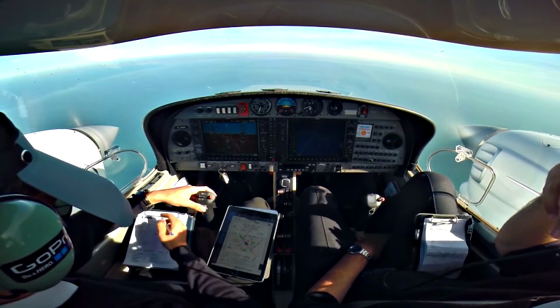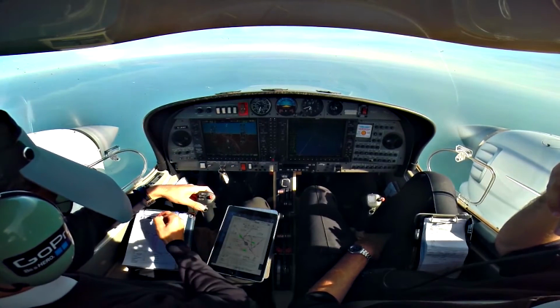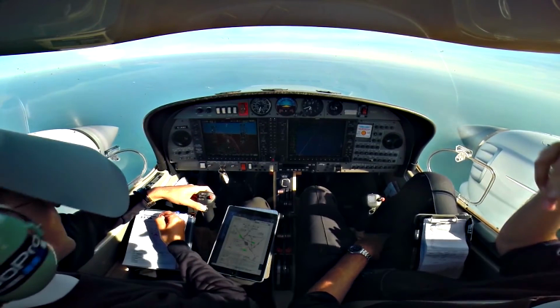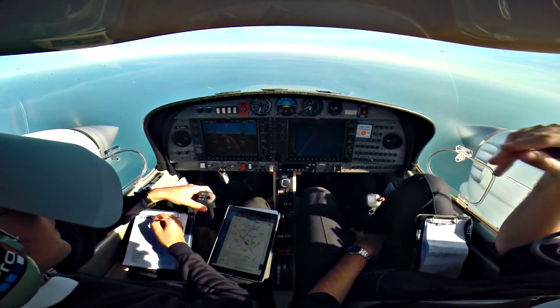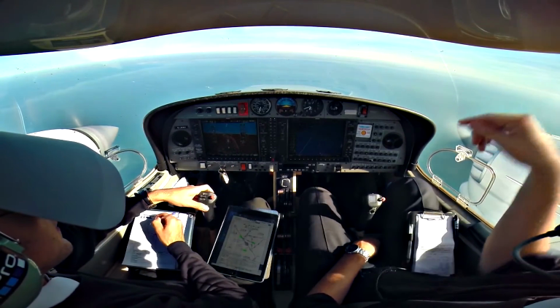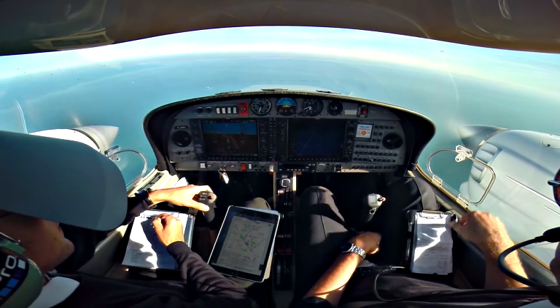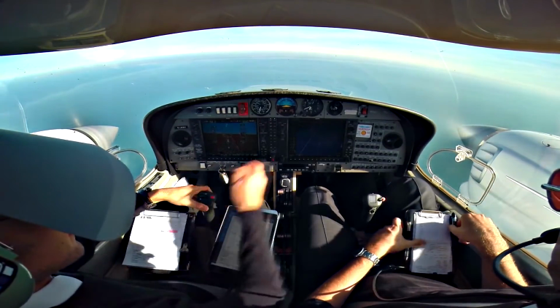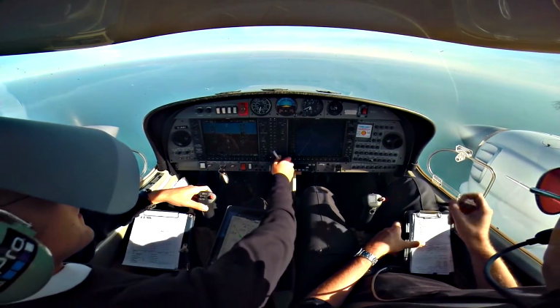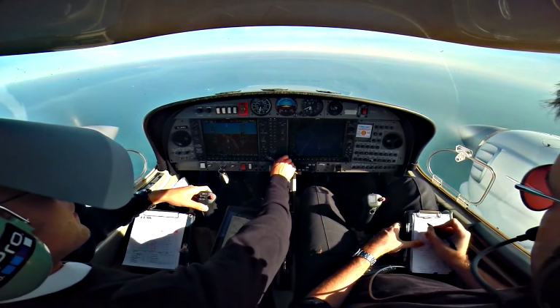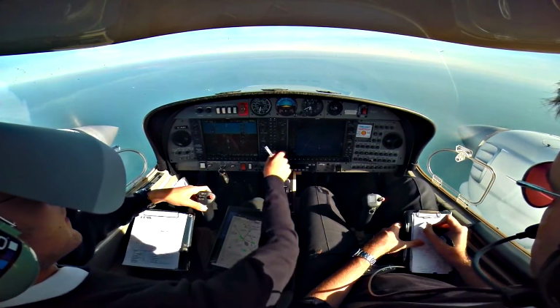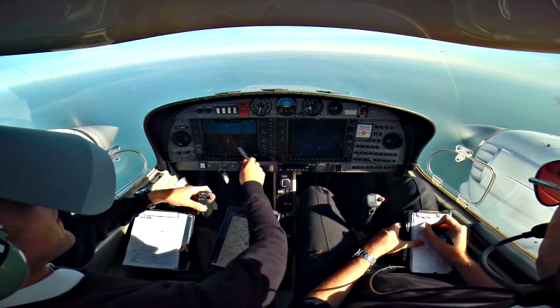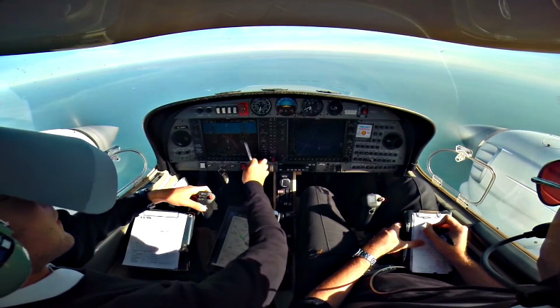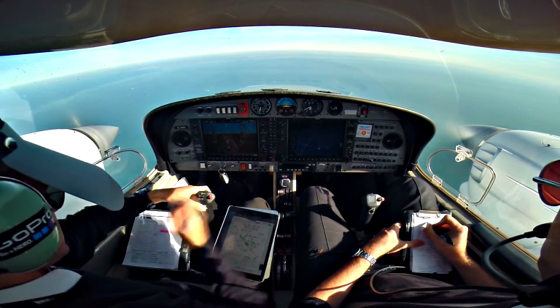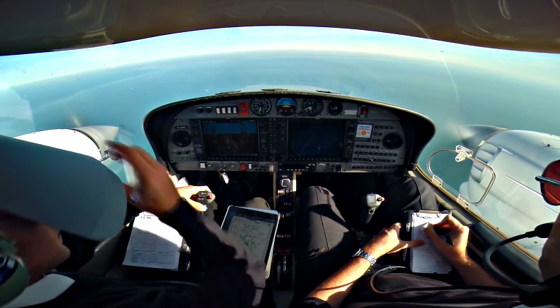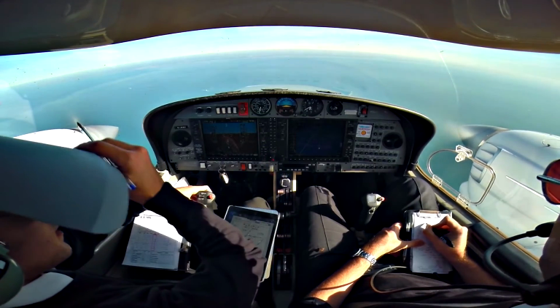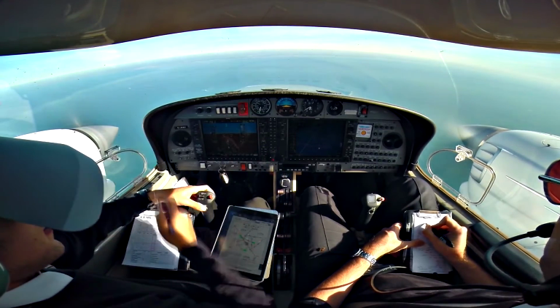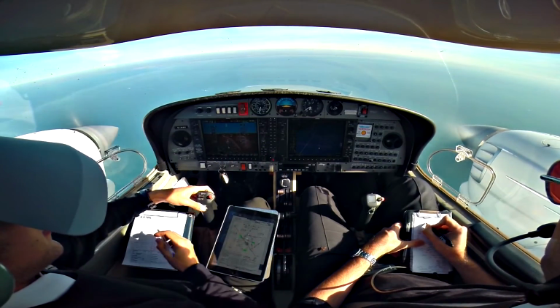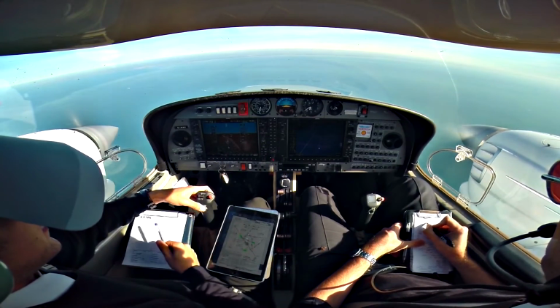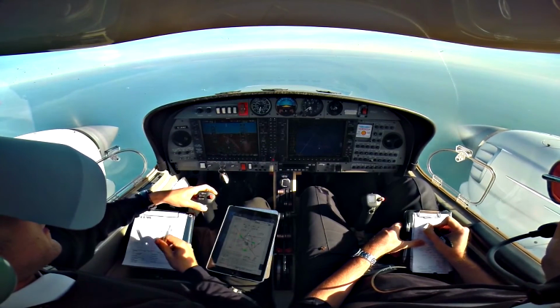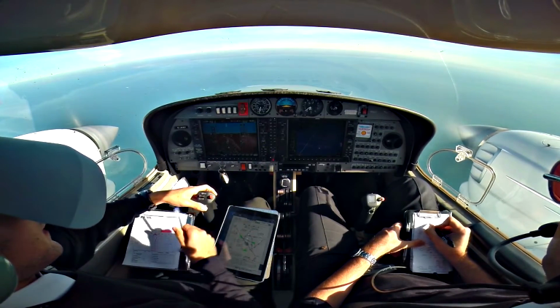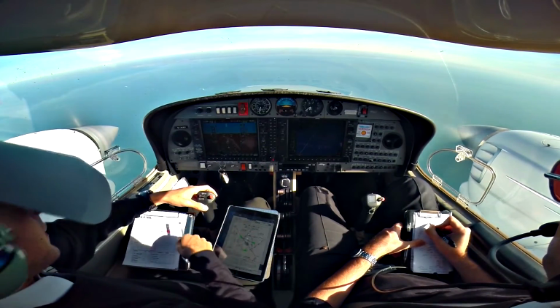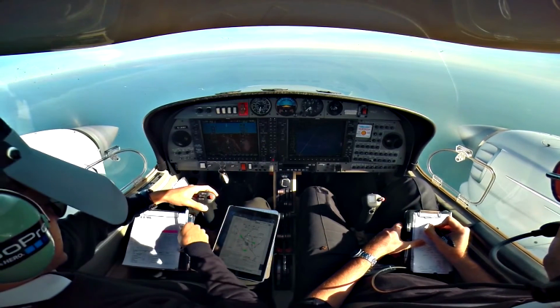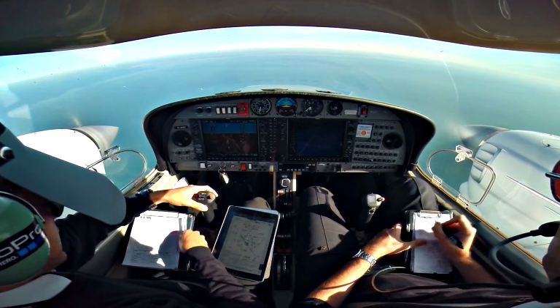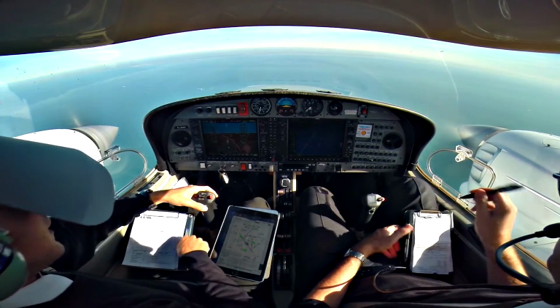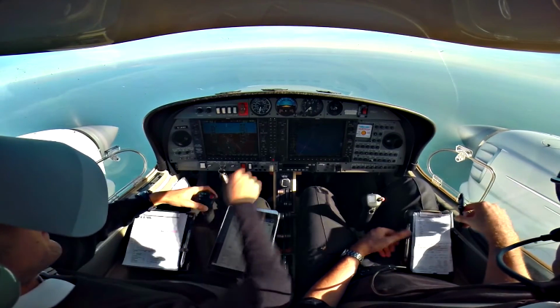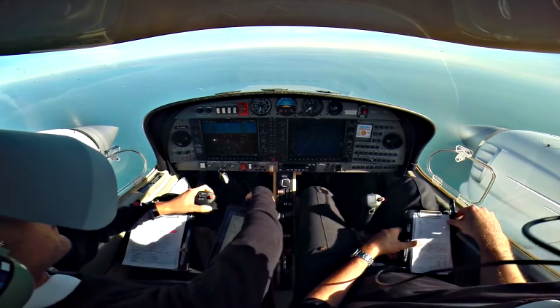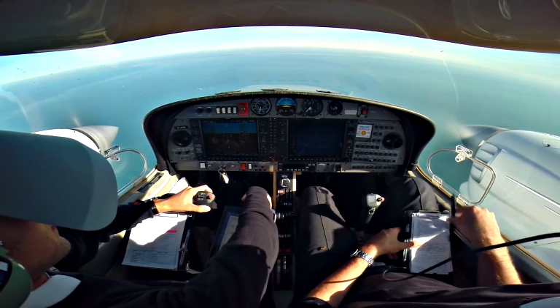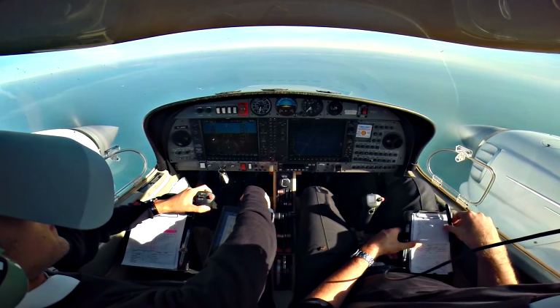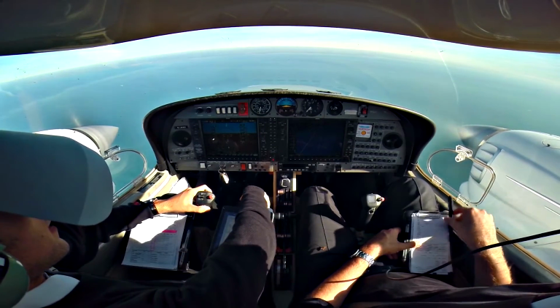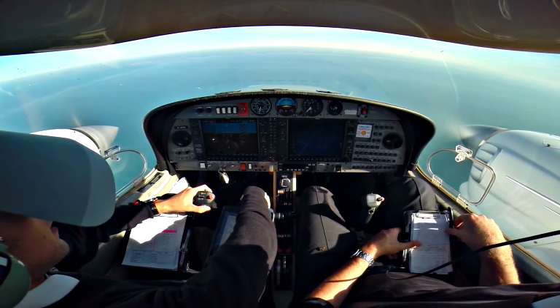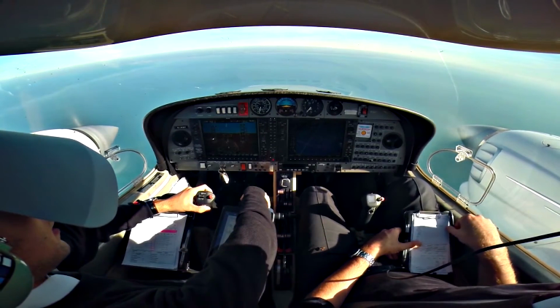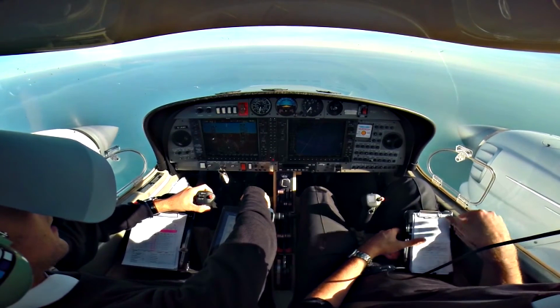GMI India, descent 2000 feet, QNH 1026, number one for the approach. Descent altitude 2000 feet, QNH 1026, GMI. Lovely.